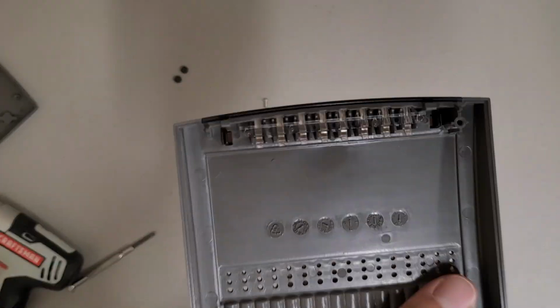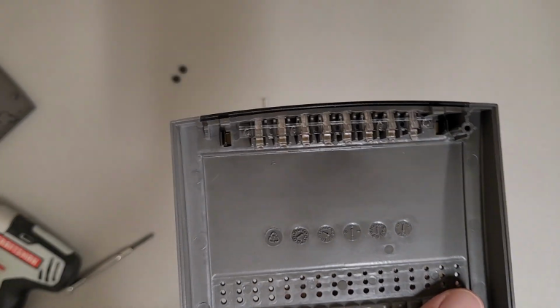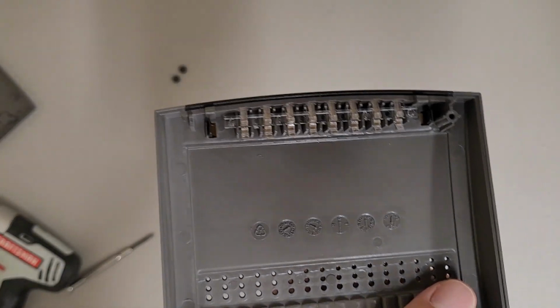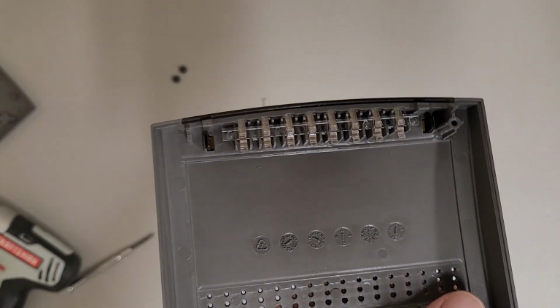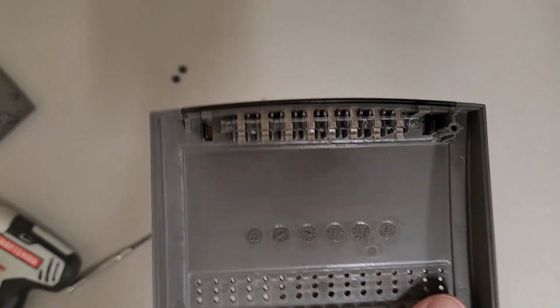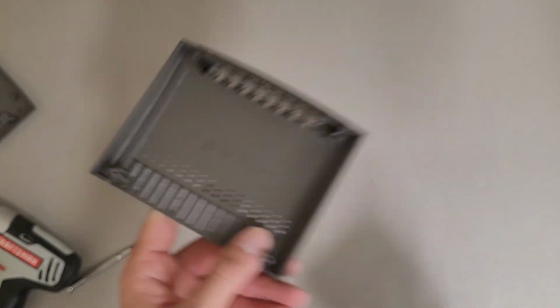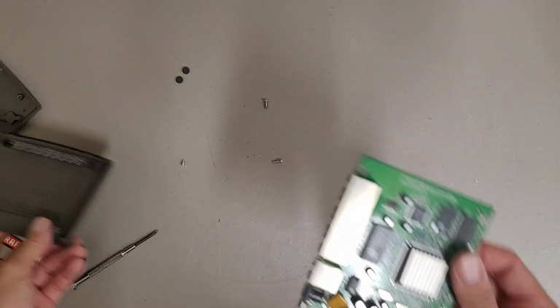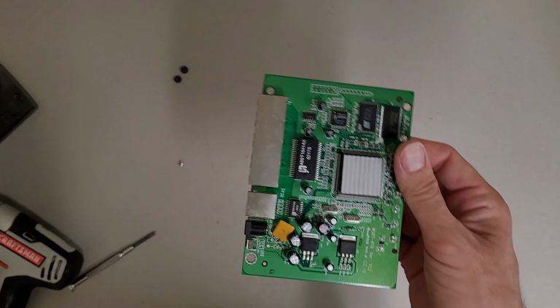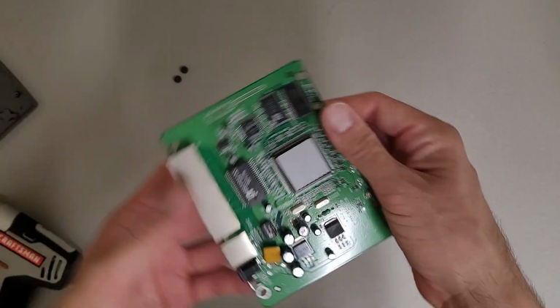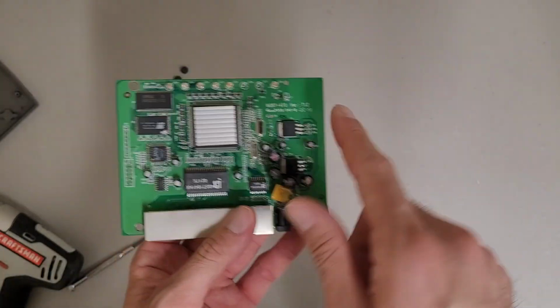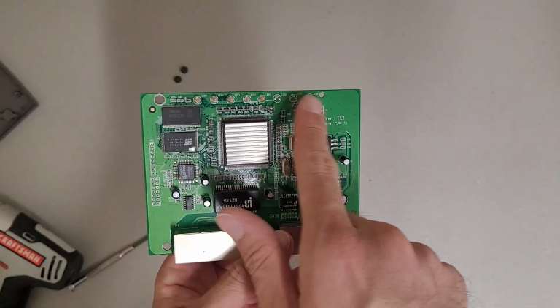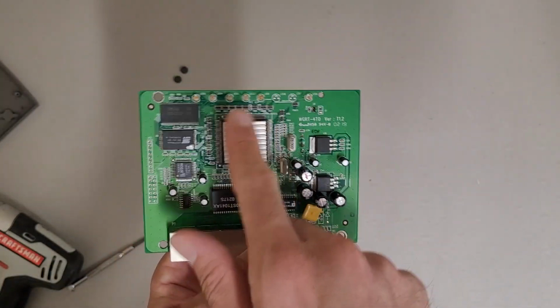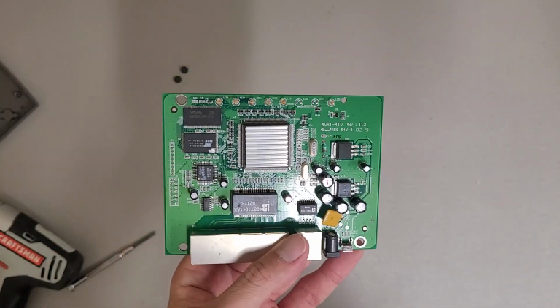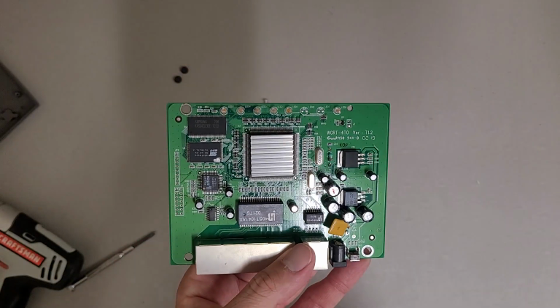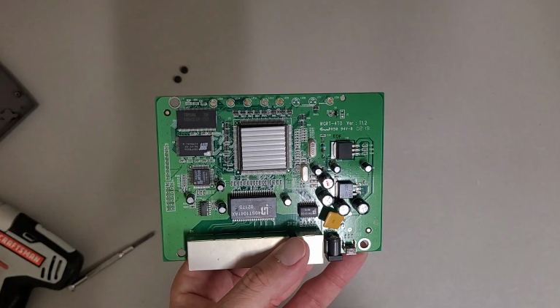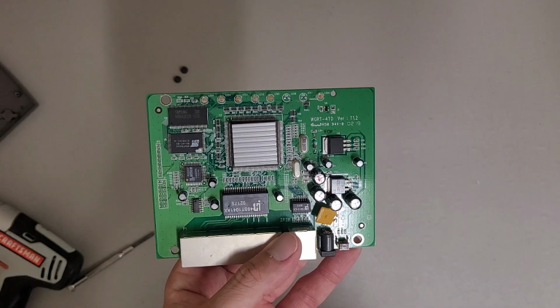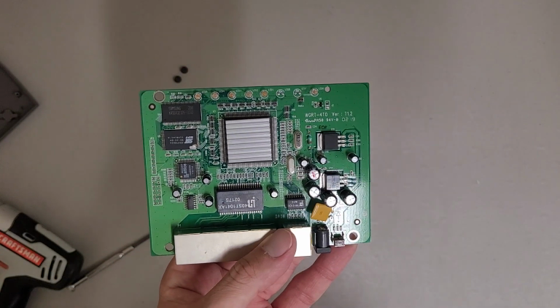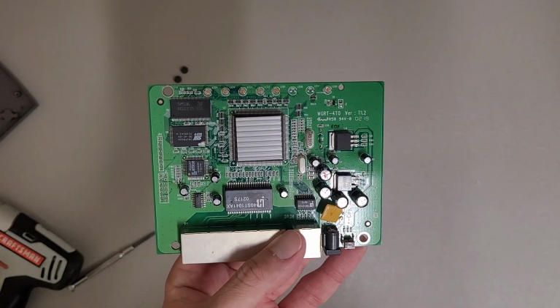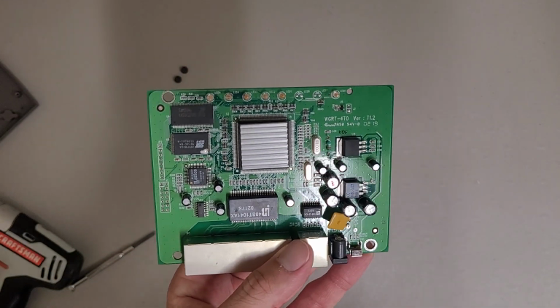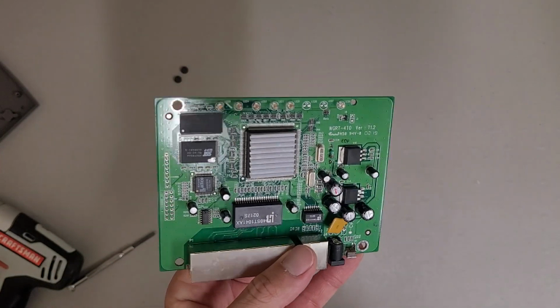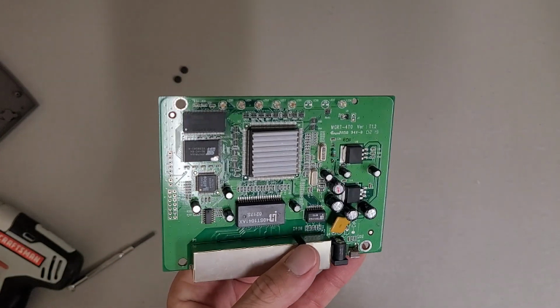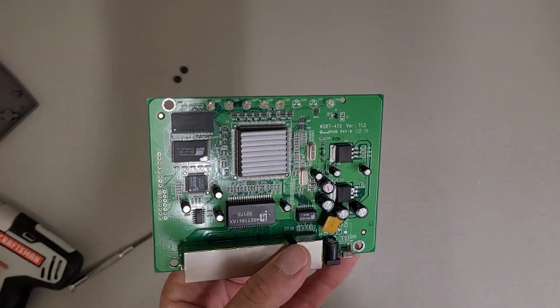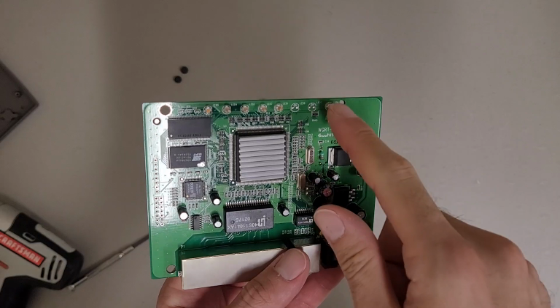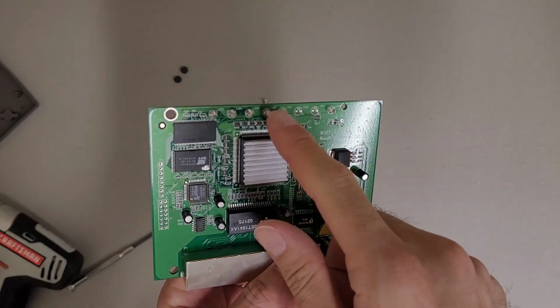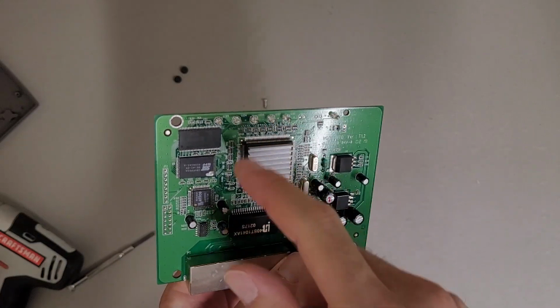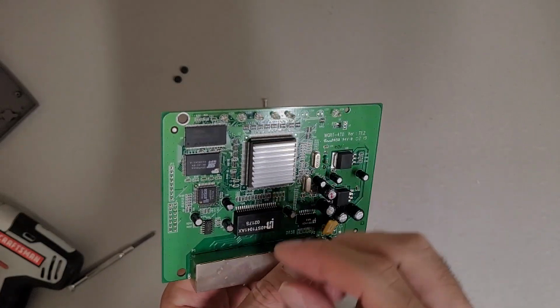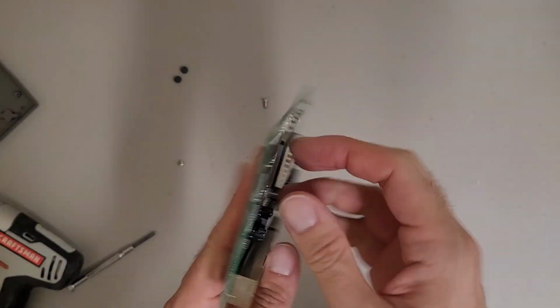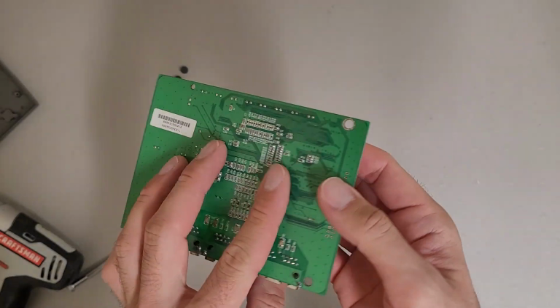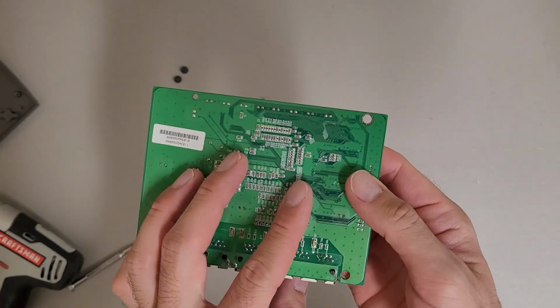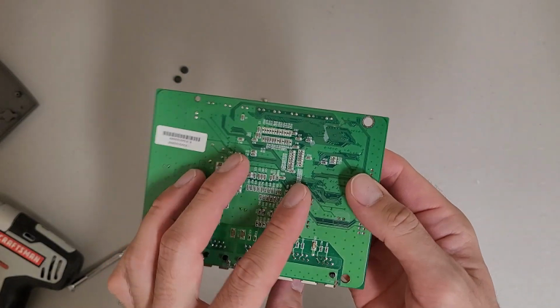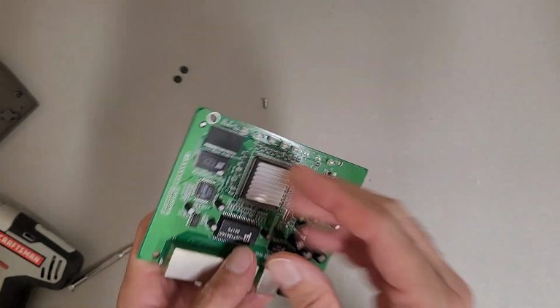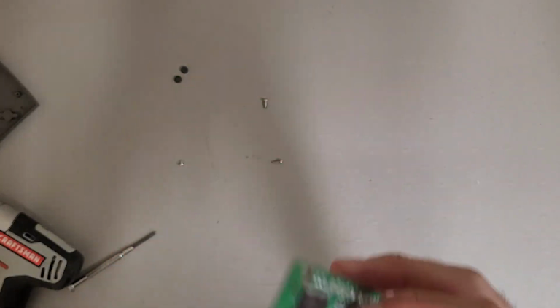Plus all the light guides for the front indicators. Kind of fun how these older ones use just regular through-hole LEDs instead of surface mount.